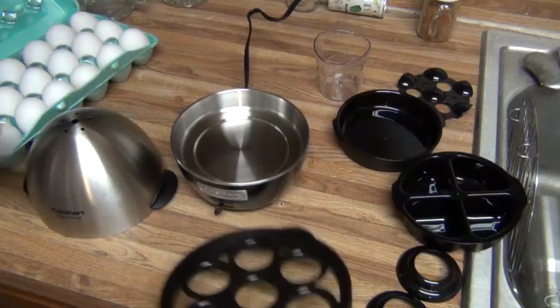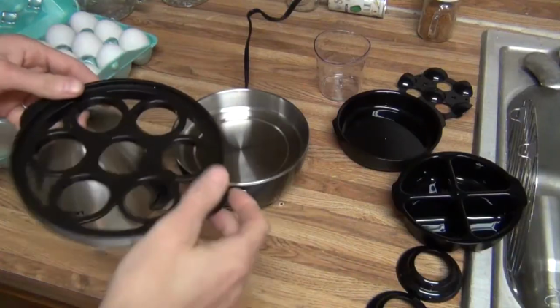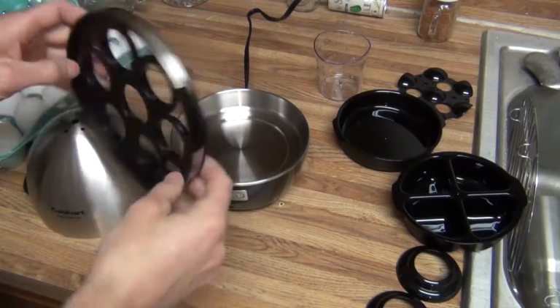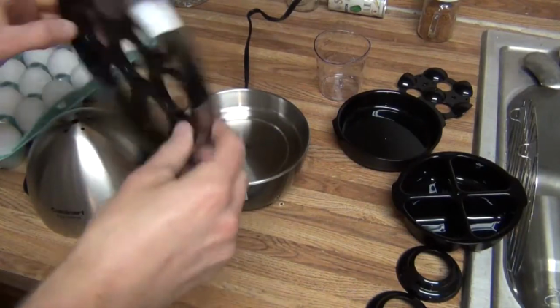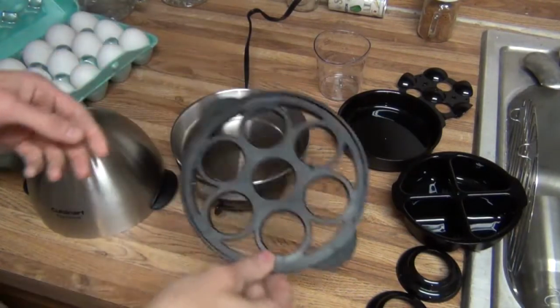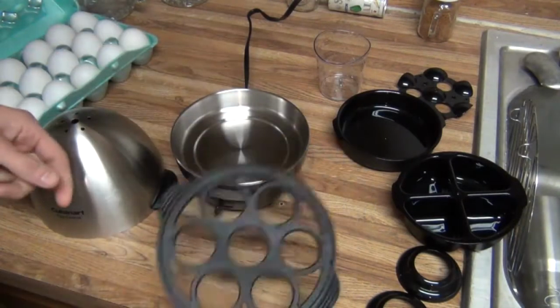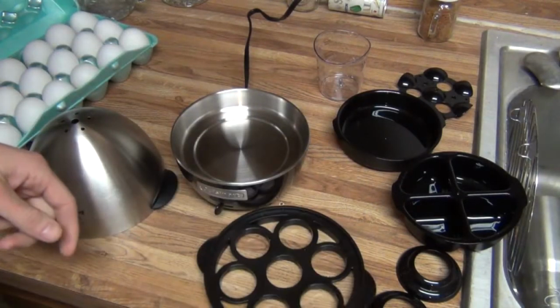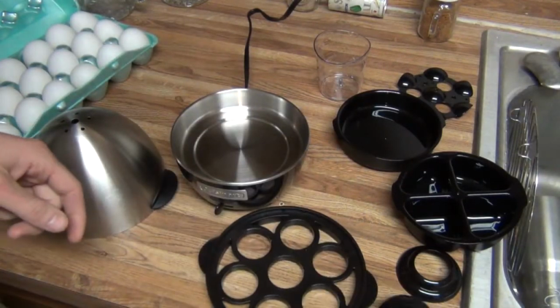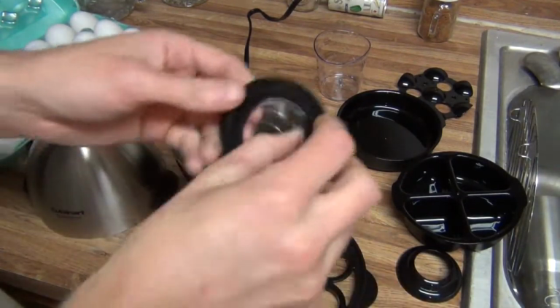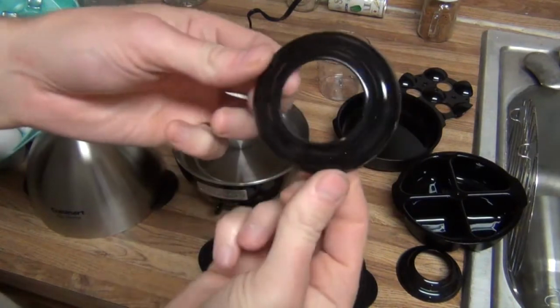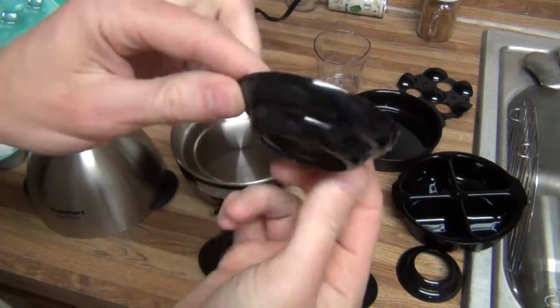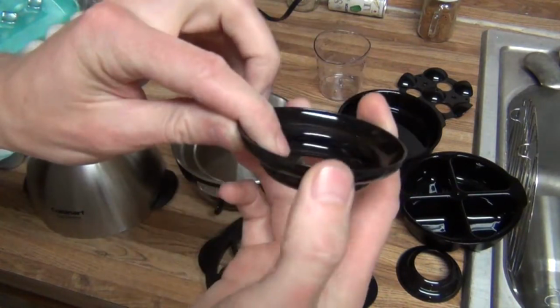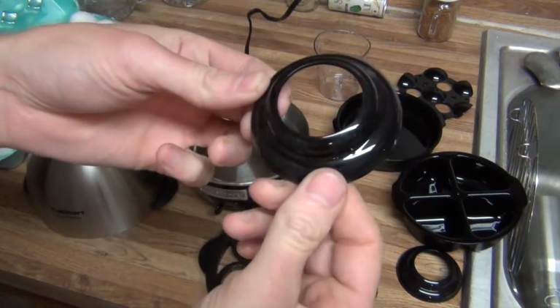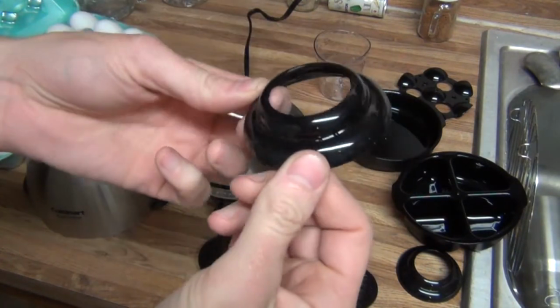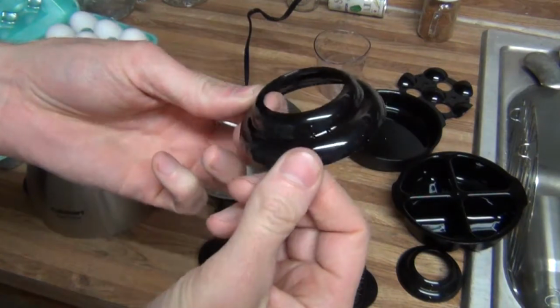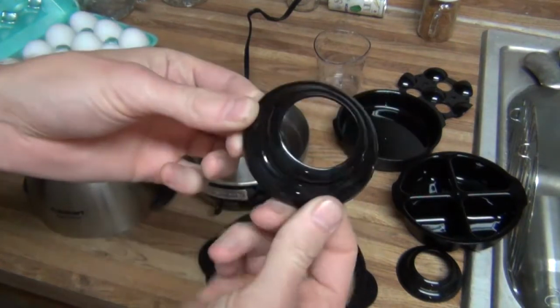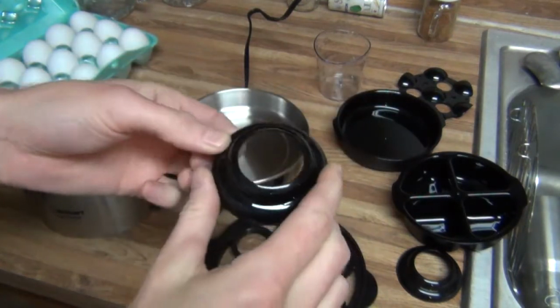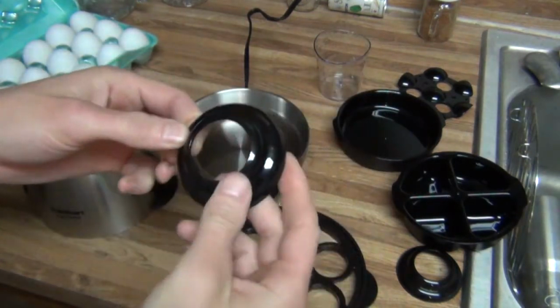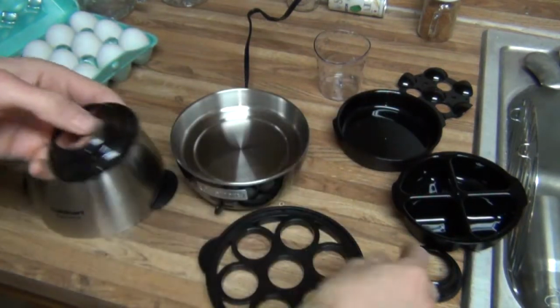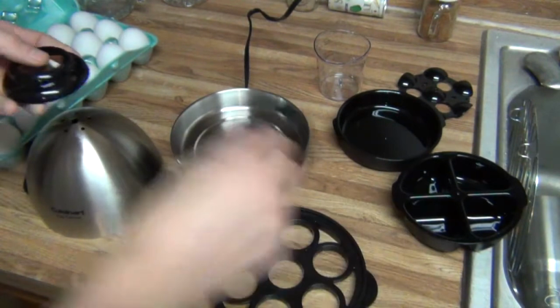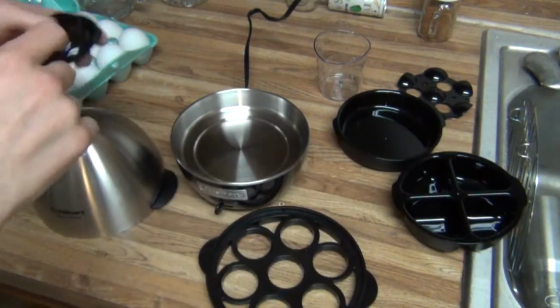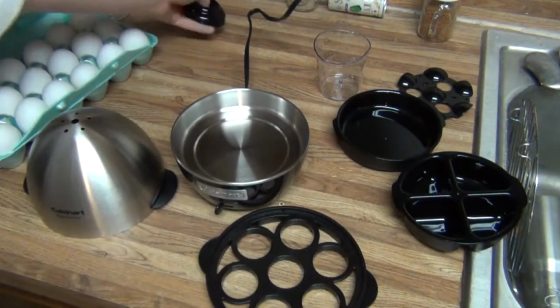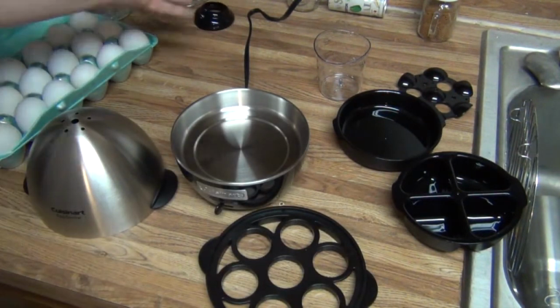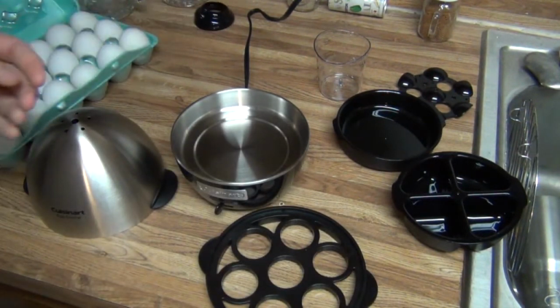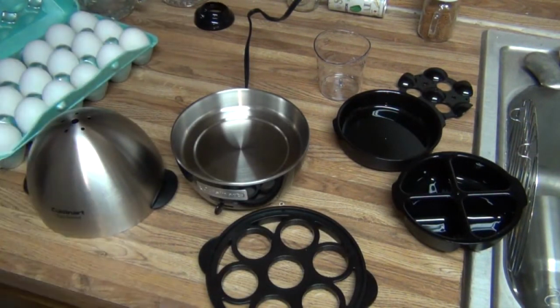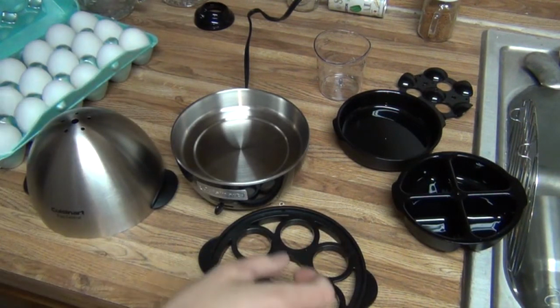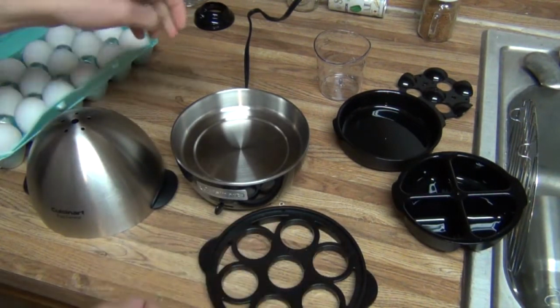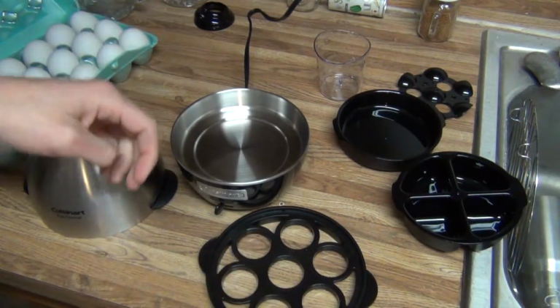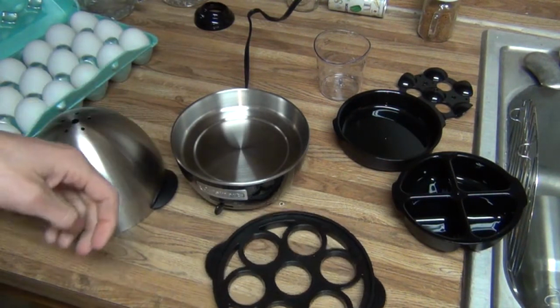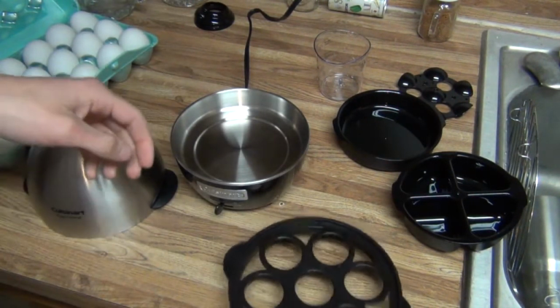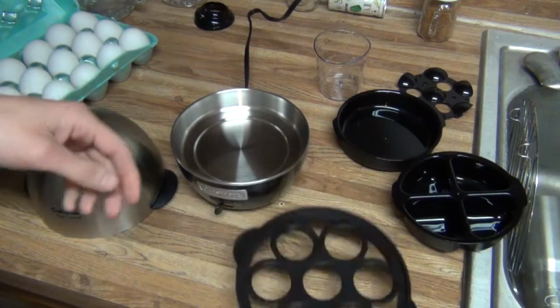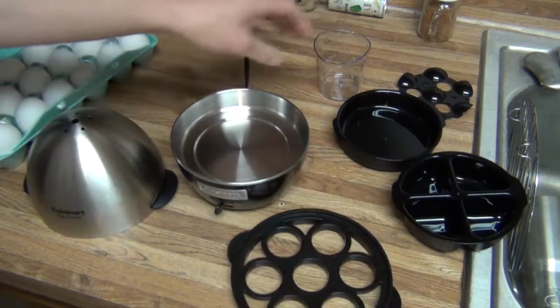All right, and through the magic of editing, everything is now clean. Figure out what these are — if you make soft-boiled eggs, you can cut the top off and set the egg in it to eat it. So that's not something I'll ever be doing. And what we're going to do now is try to do 10 hard-boiled eggs.